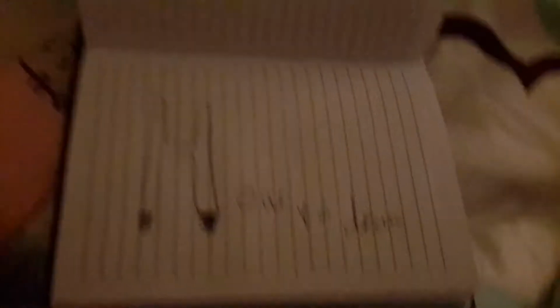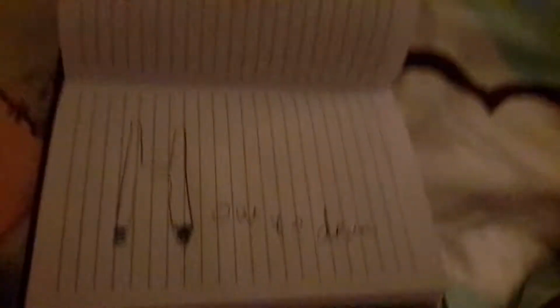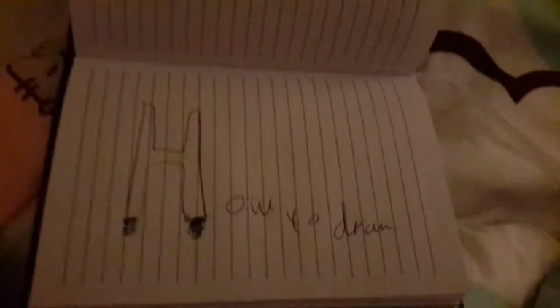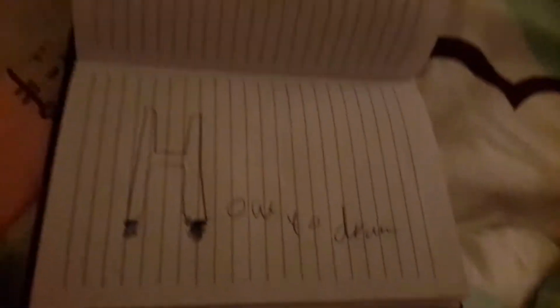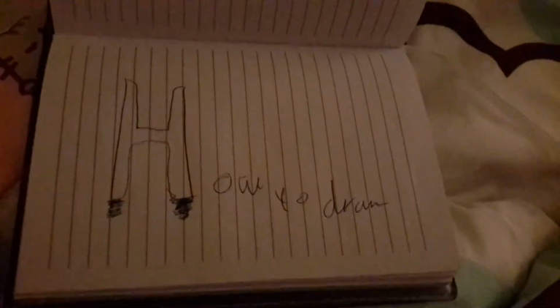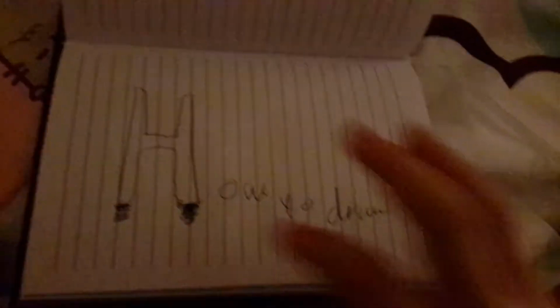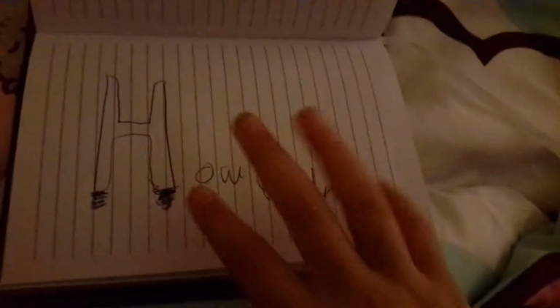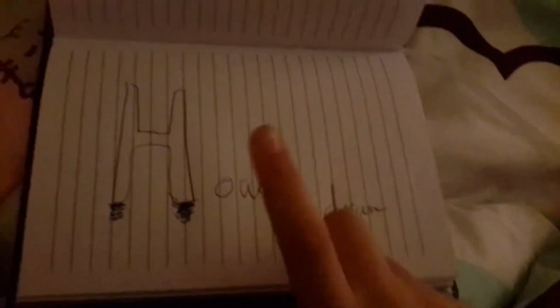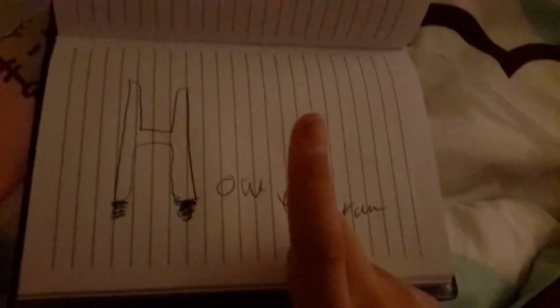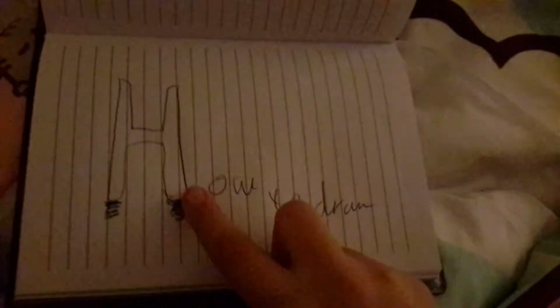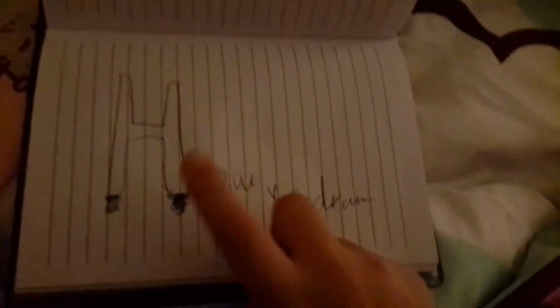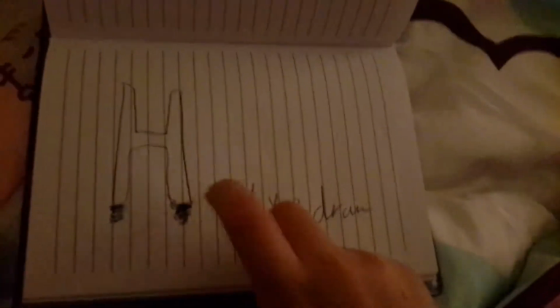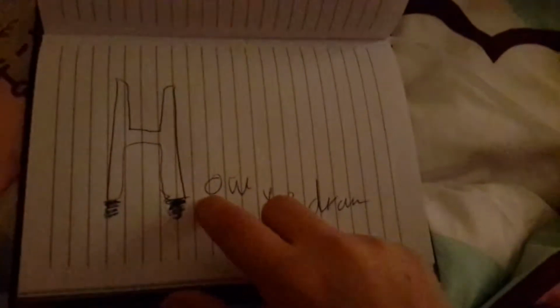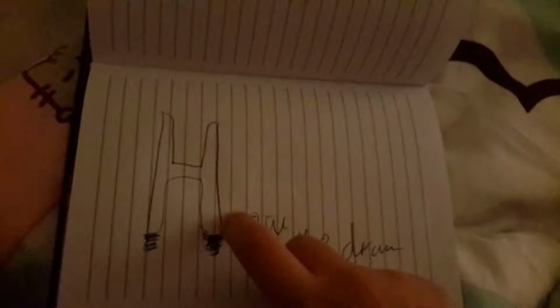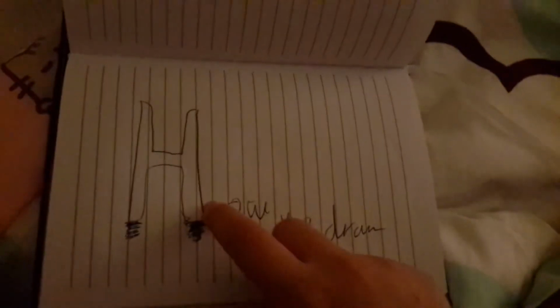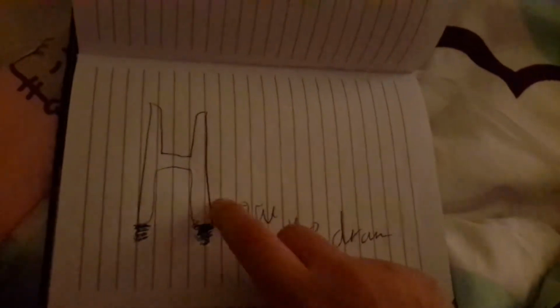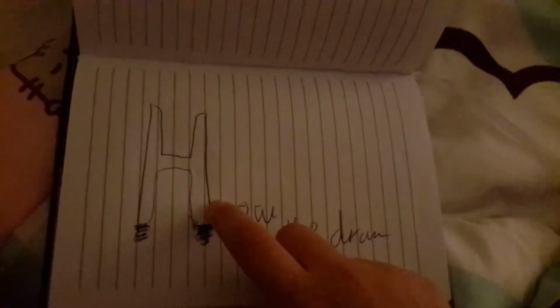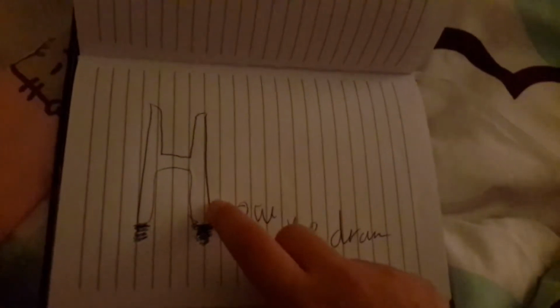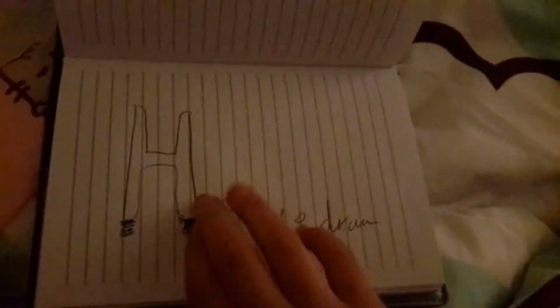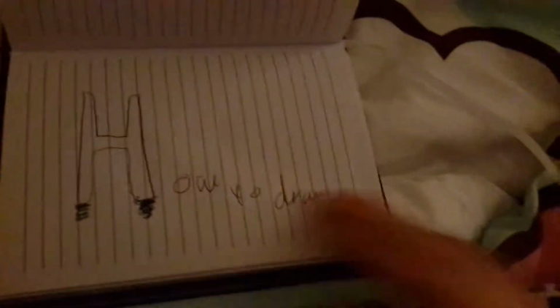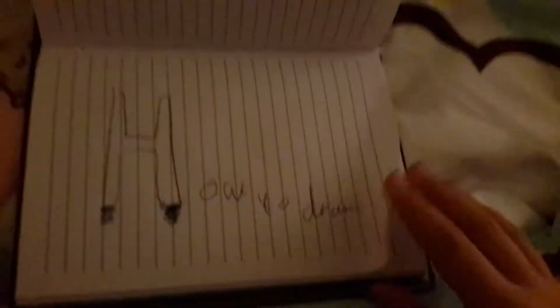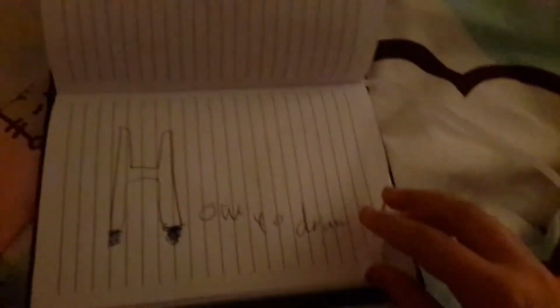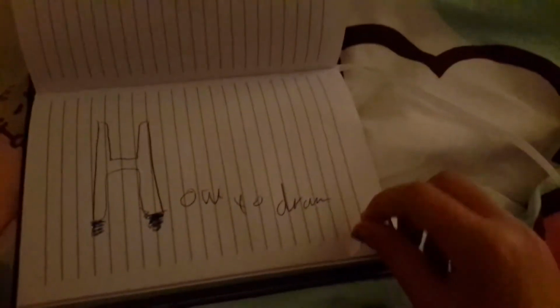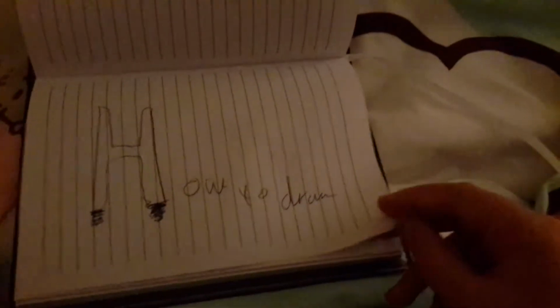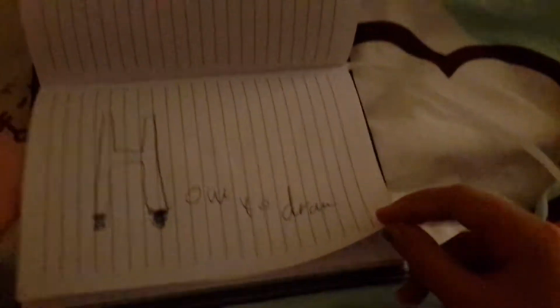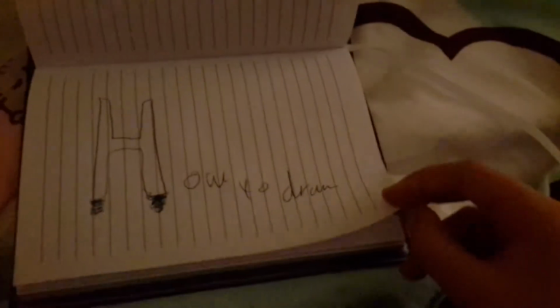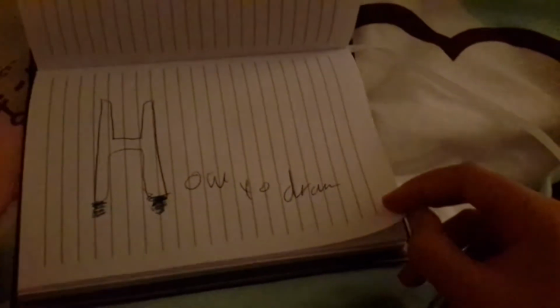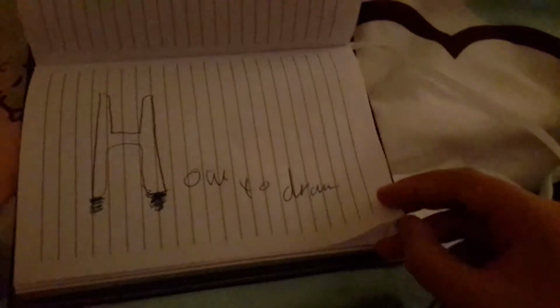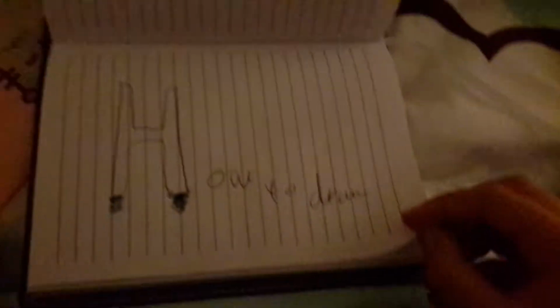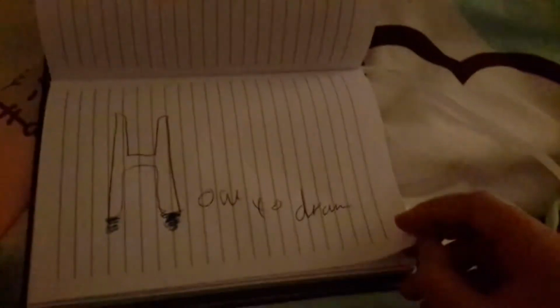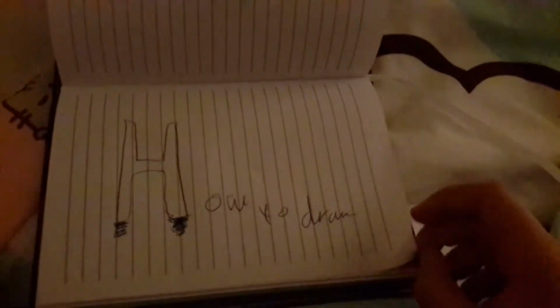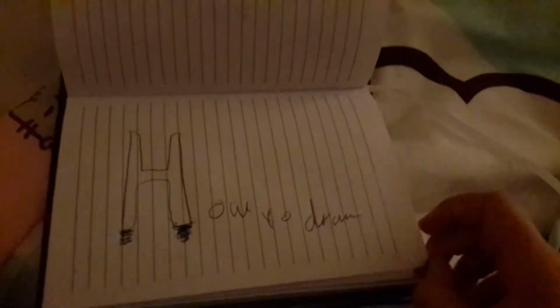Hi, it's me again and today we're learning how to do the bubble shadow writing. If you want to do it, you can do it 3D and I'll show you that at the end.